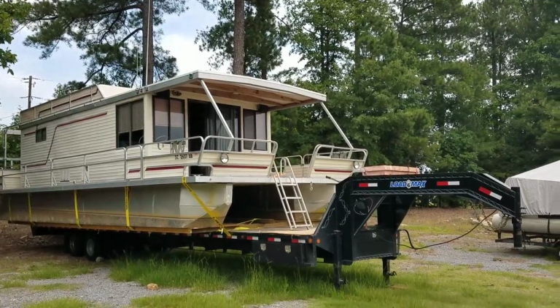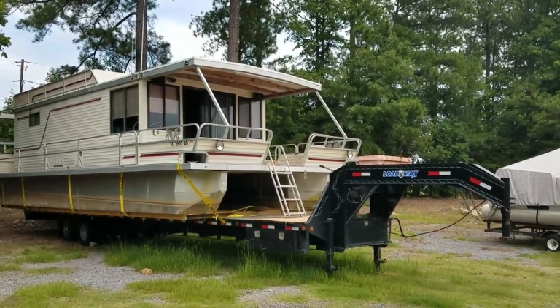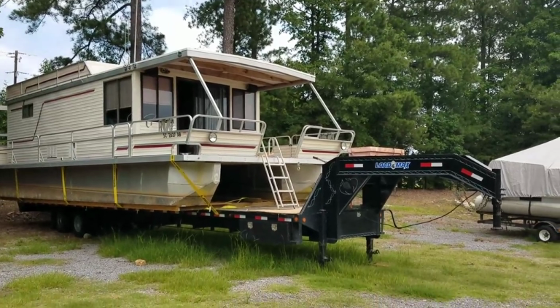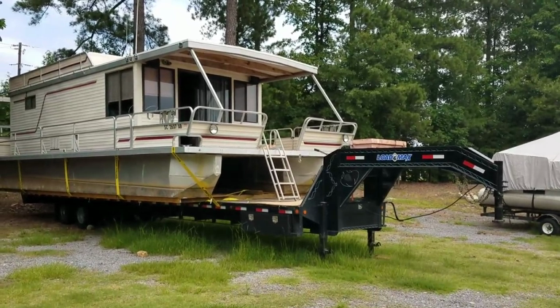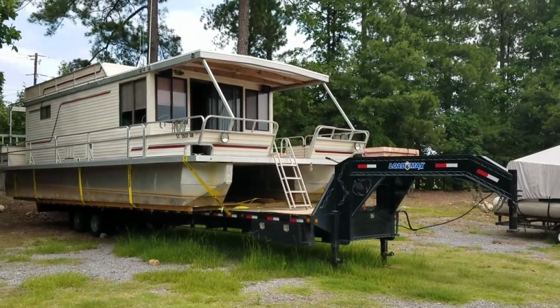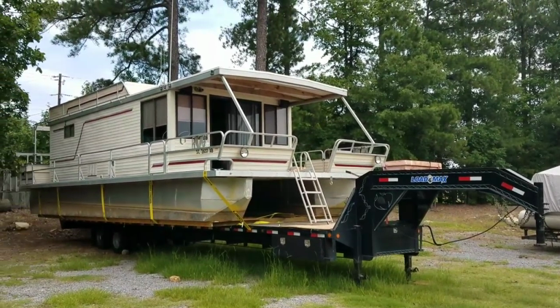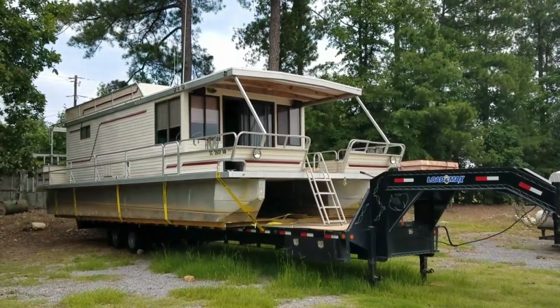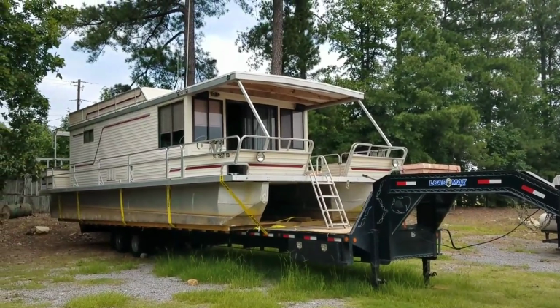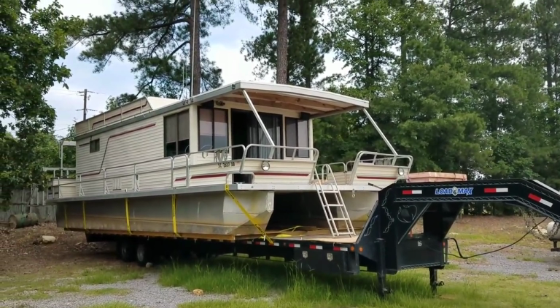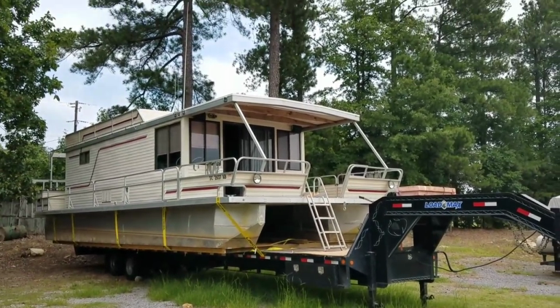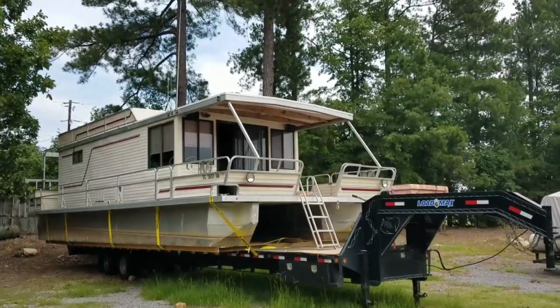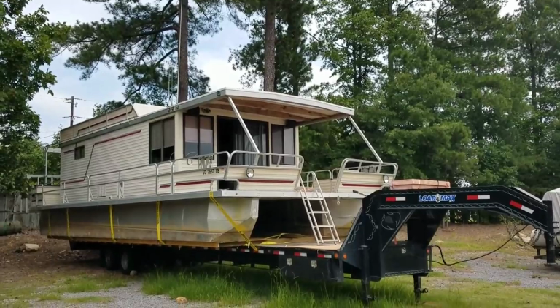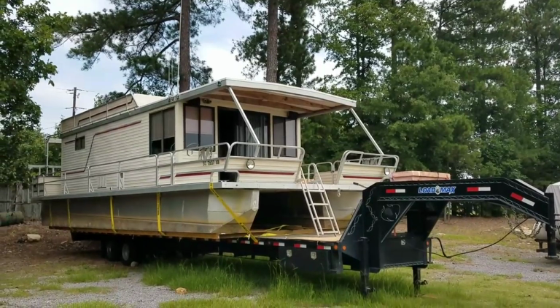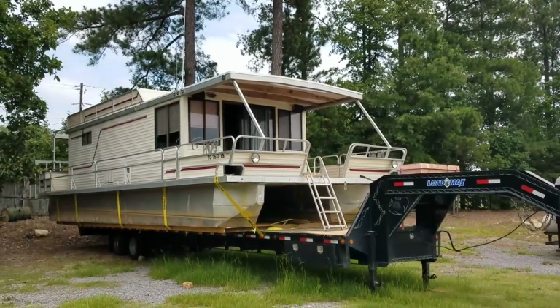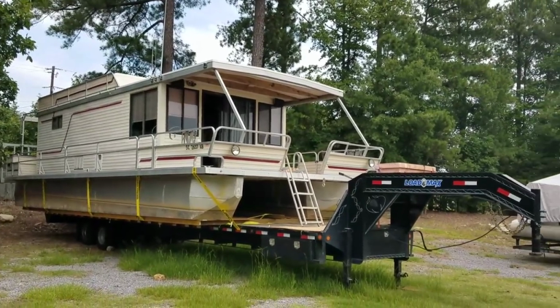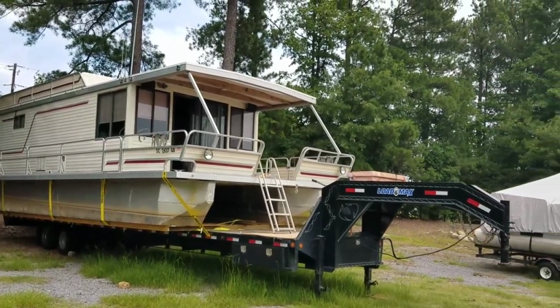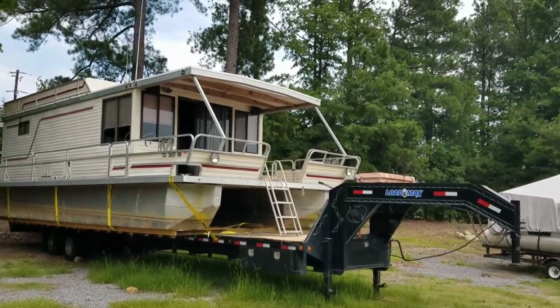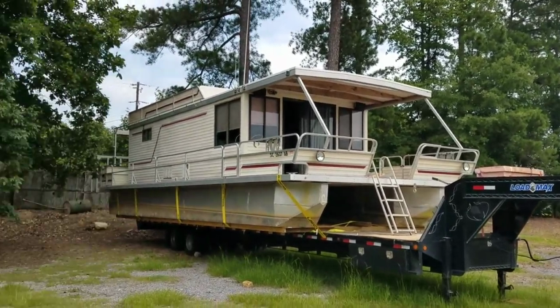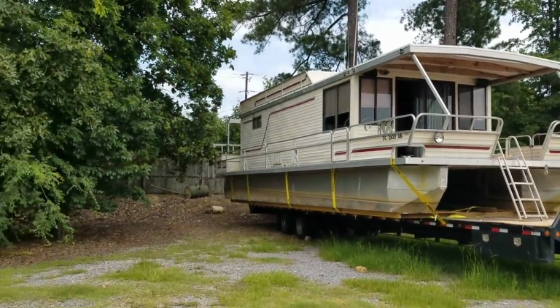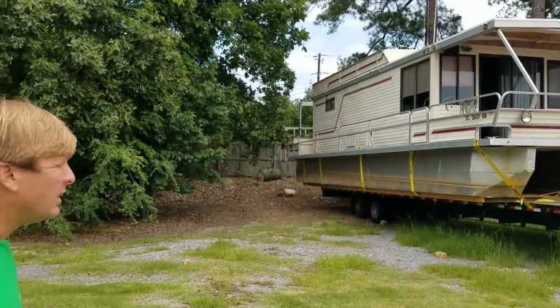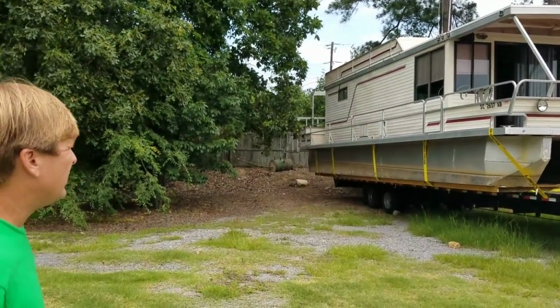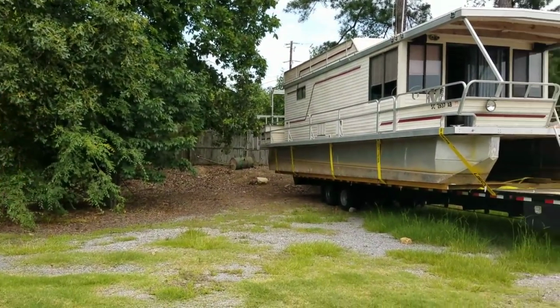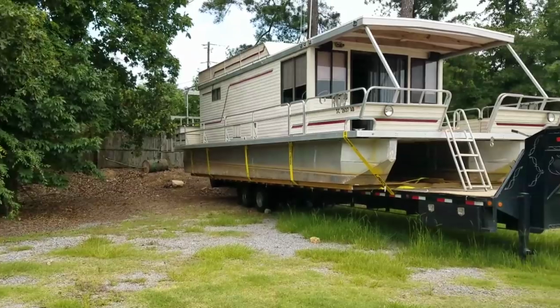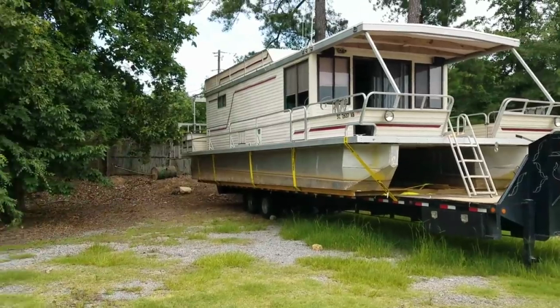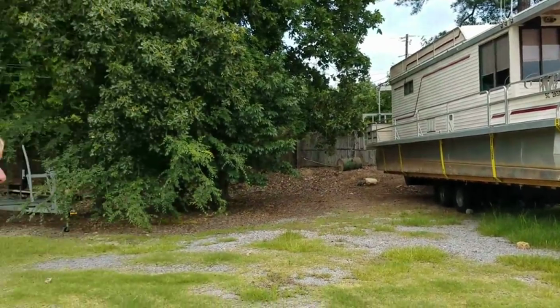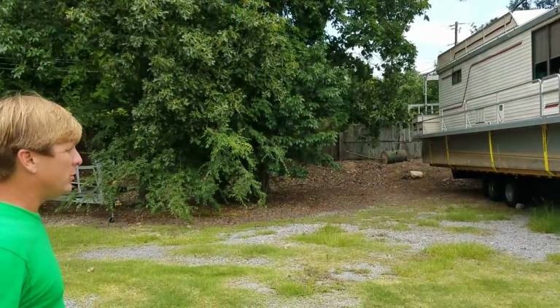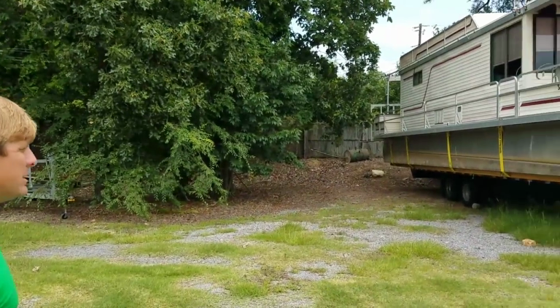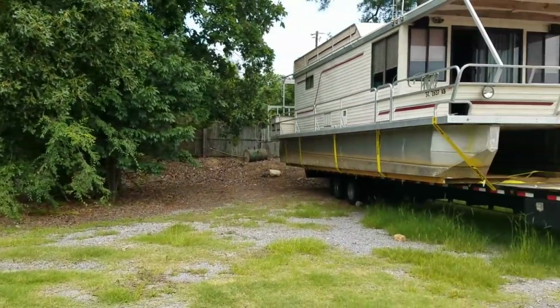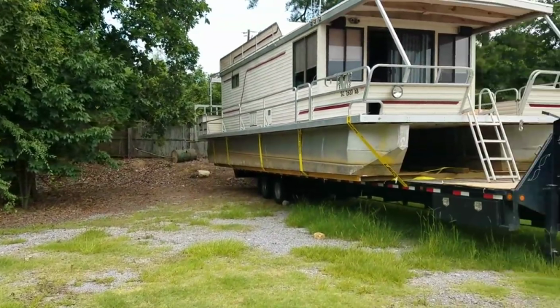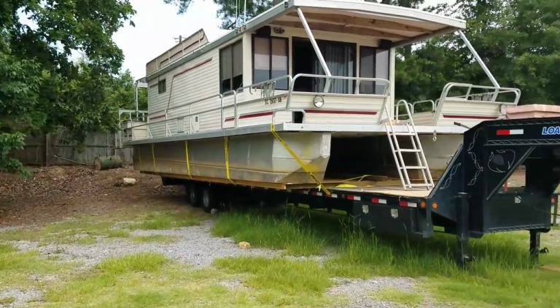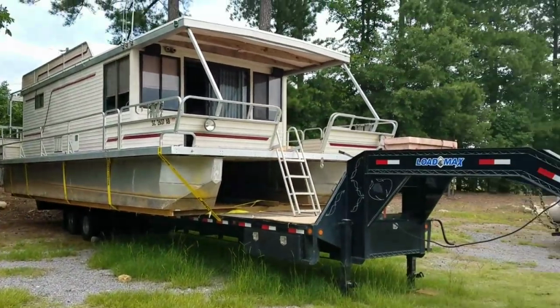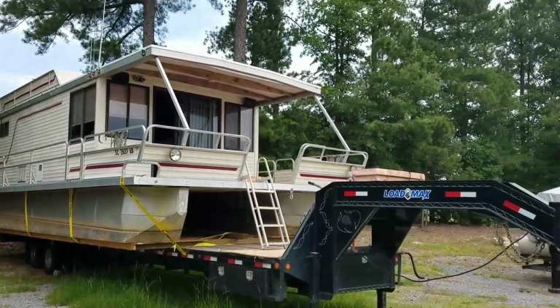All right, what we got here — 1988 Aquacruiser, 36 foot houseboat. Not the best at narrating a video, but myself and Tom will try to get through this video.